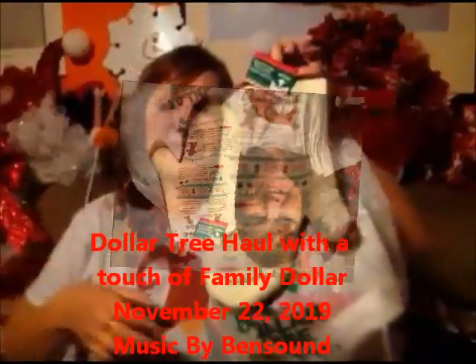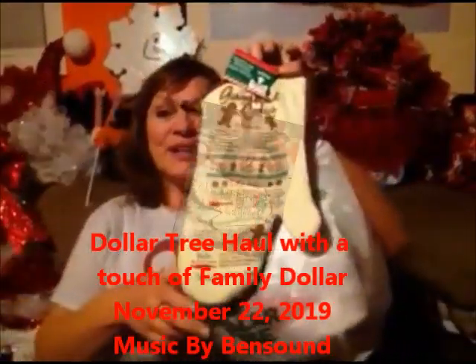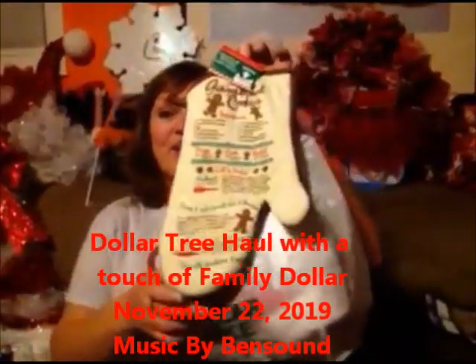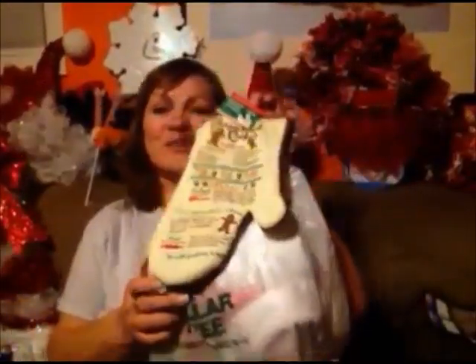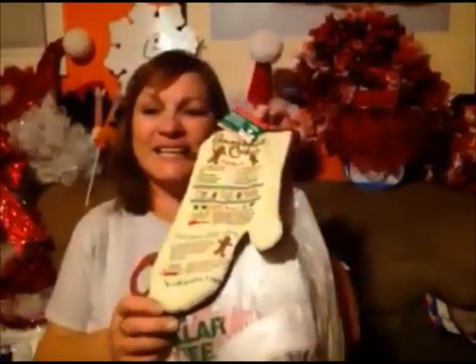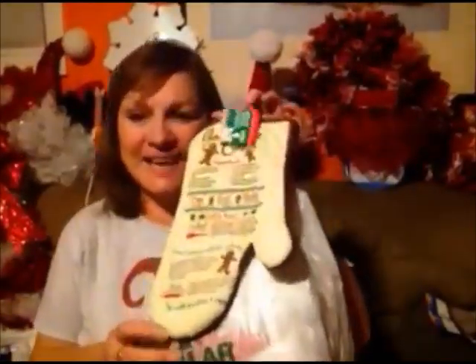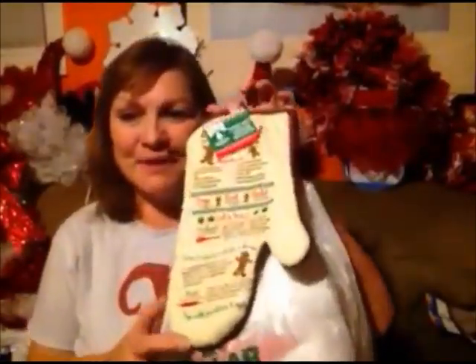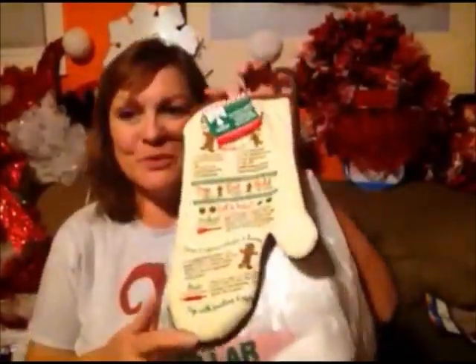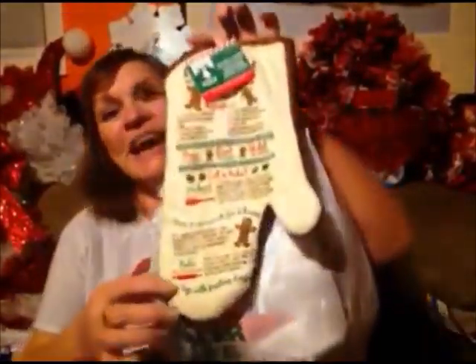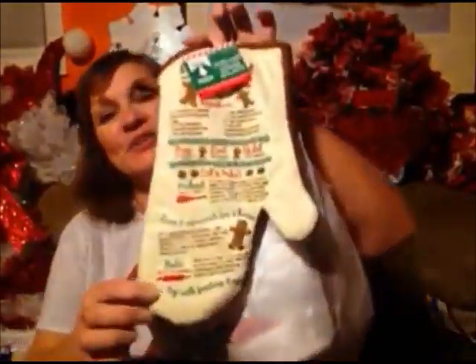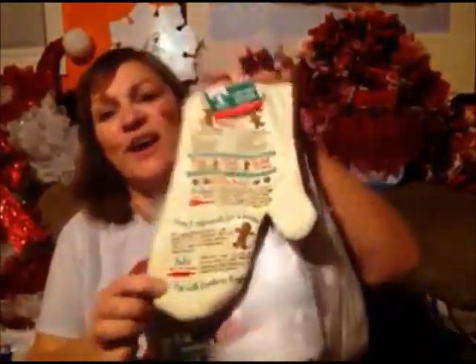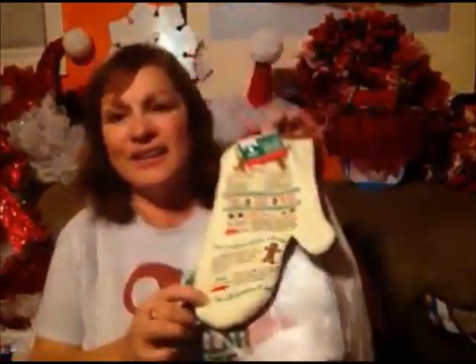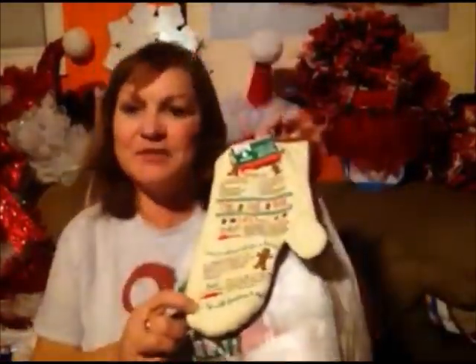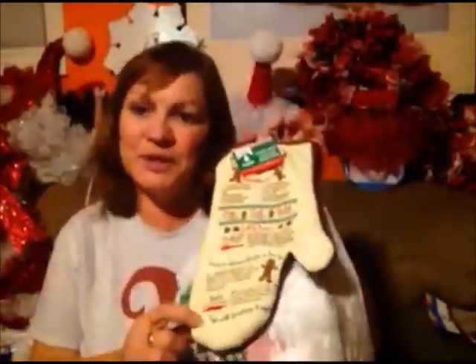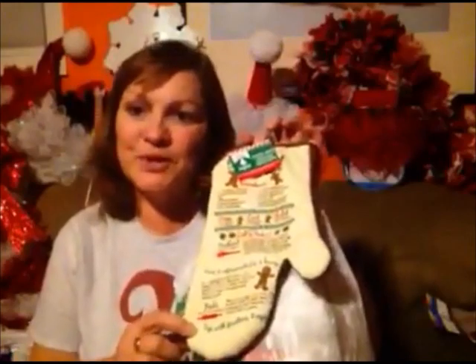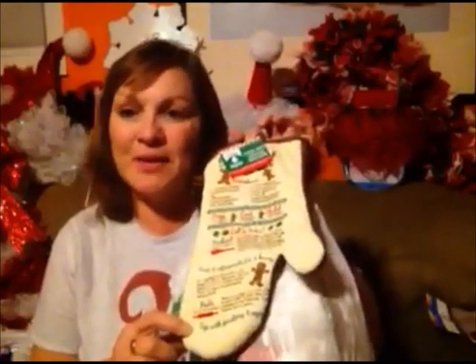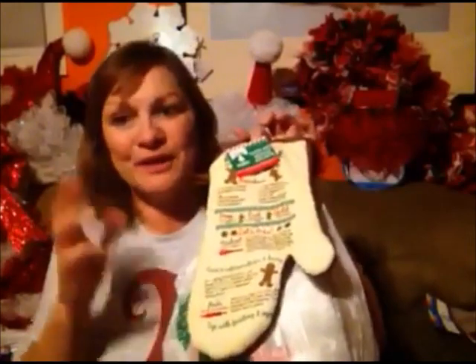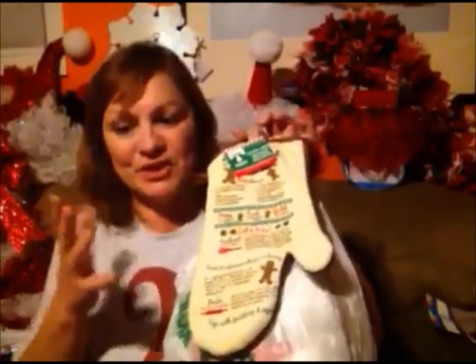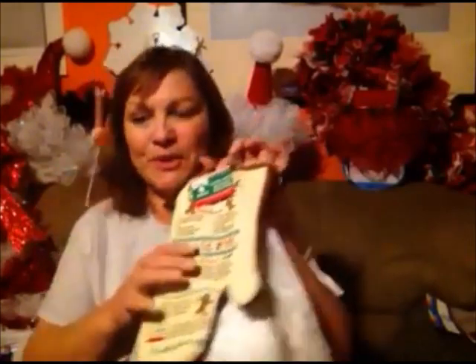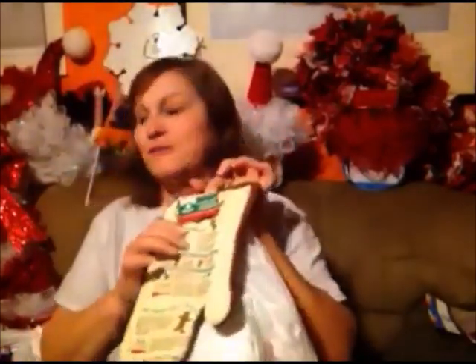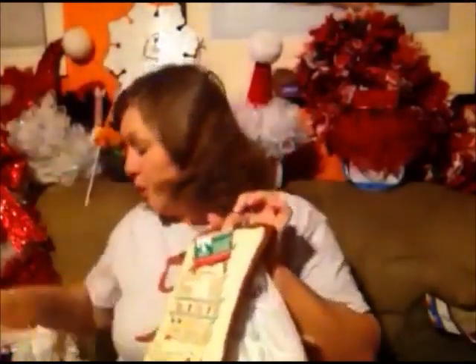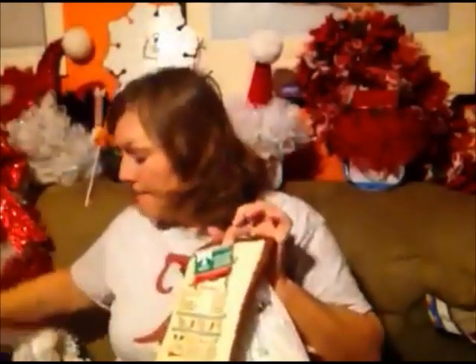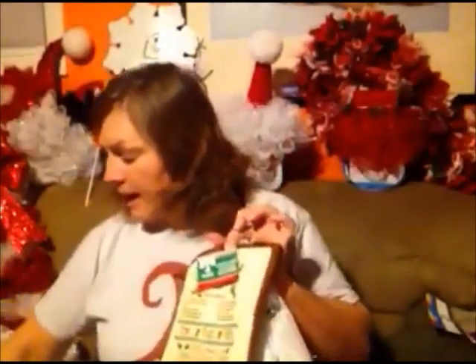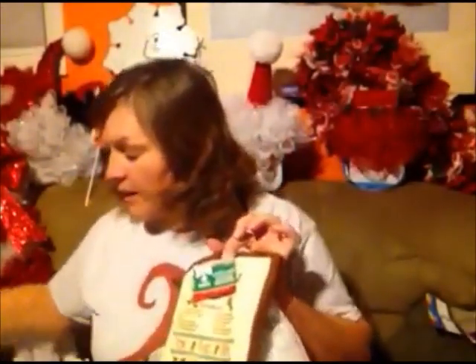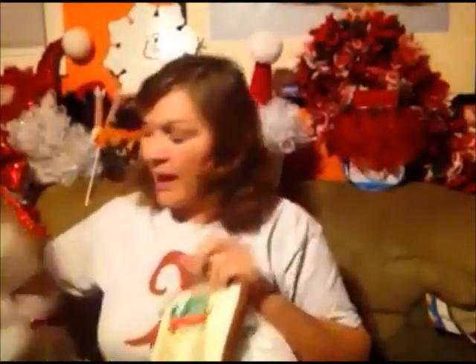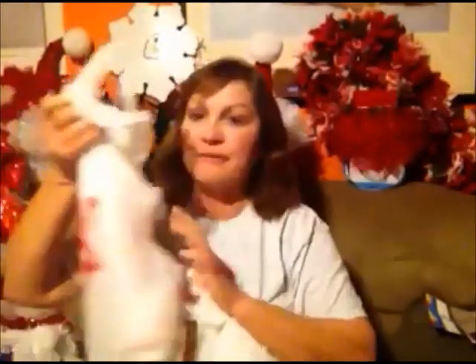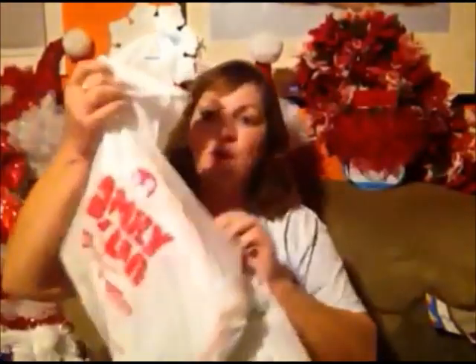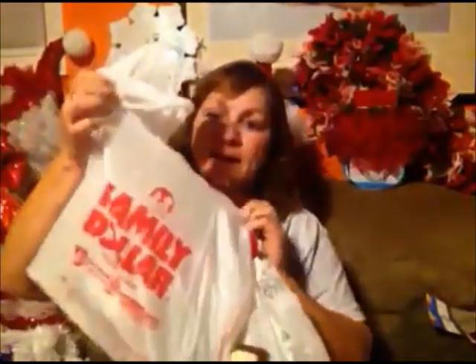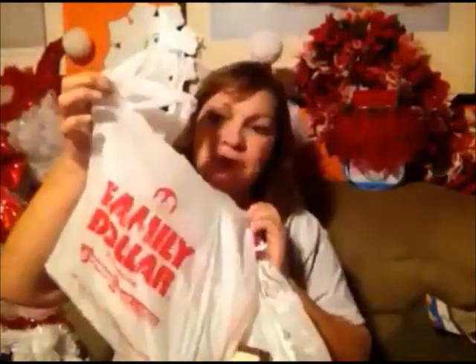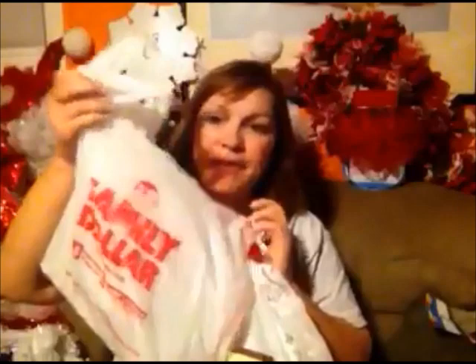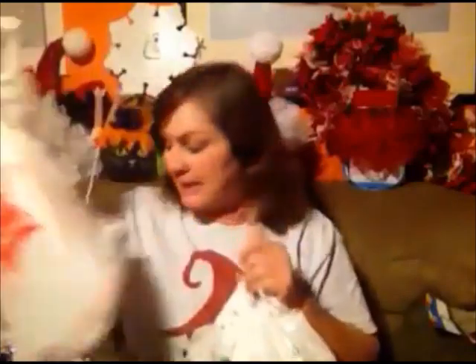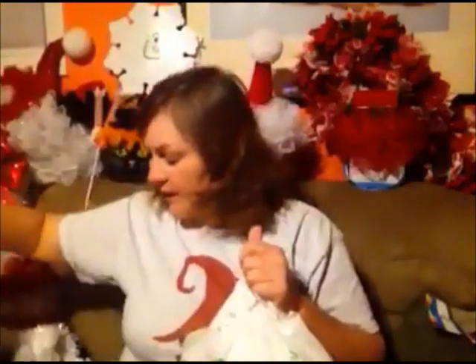Hello! So it is time for this week's Dollar Tree Haul and I have some really cute little things to share with all of you. But I also have a few items from Family Dollar.